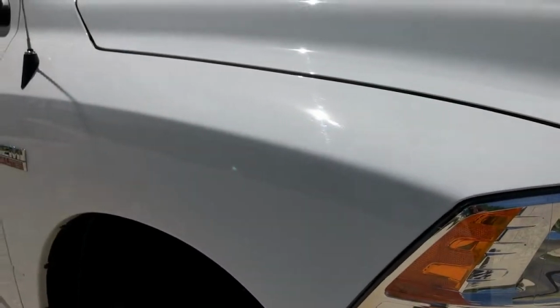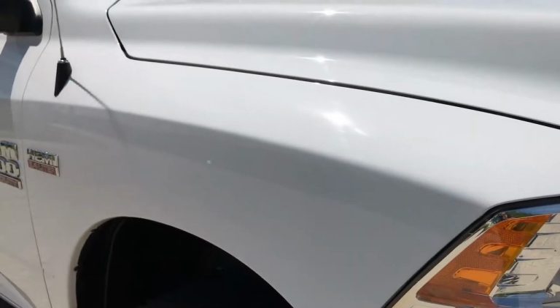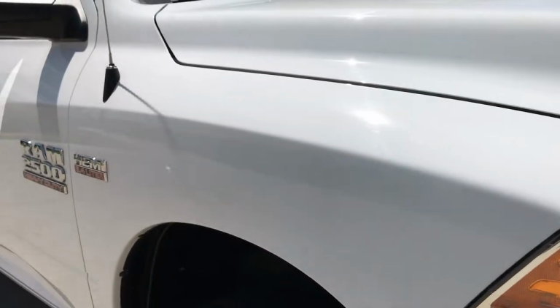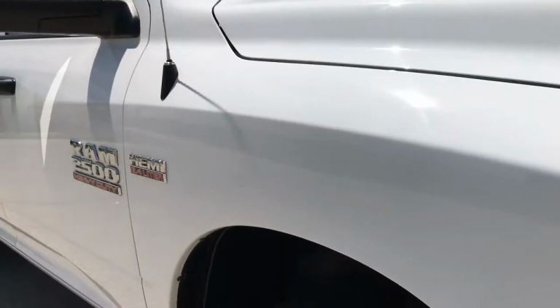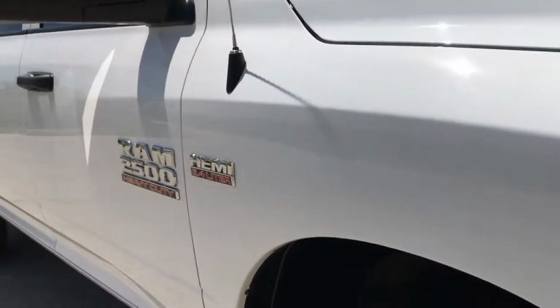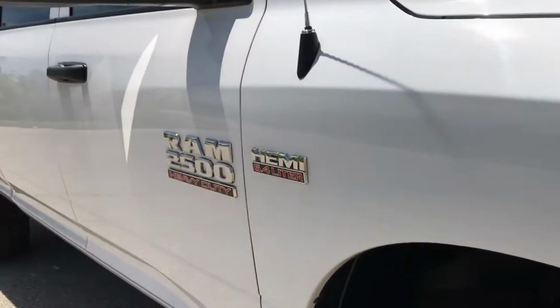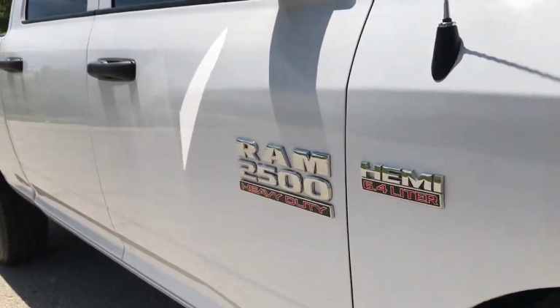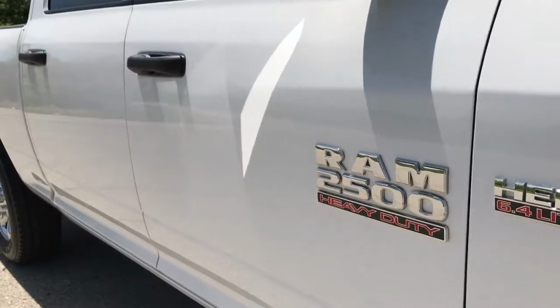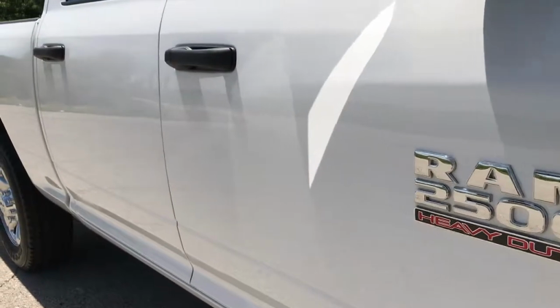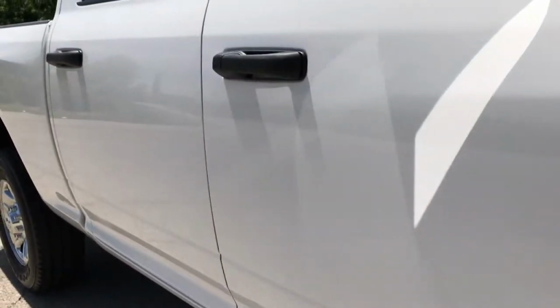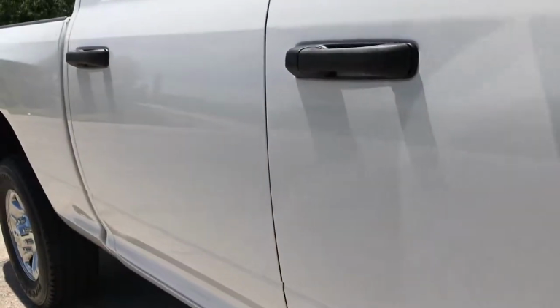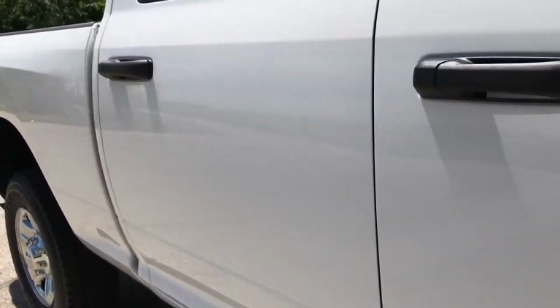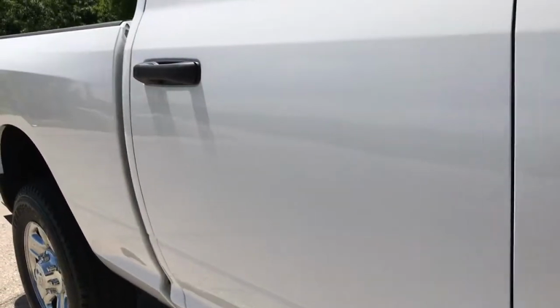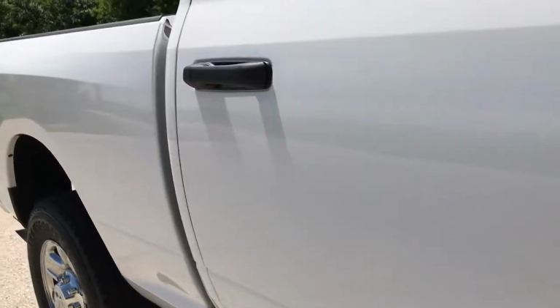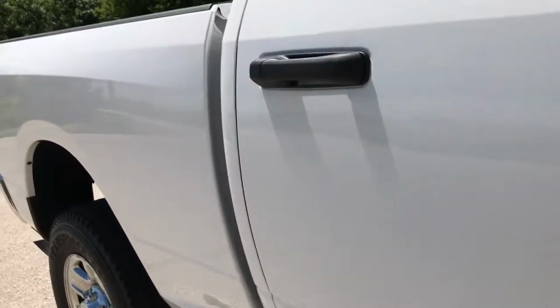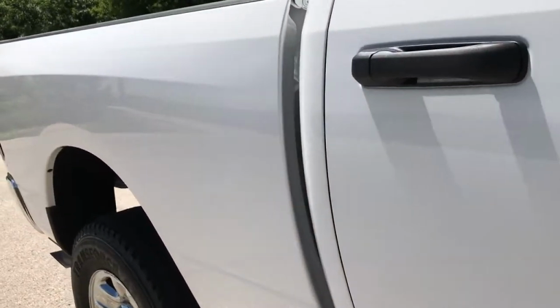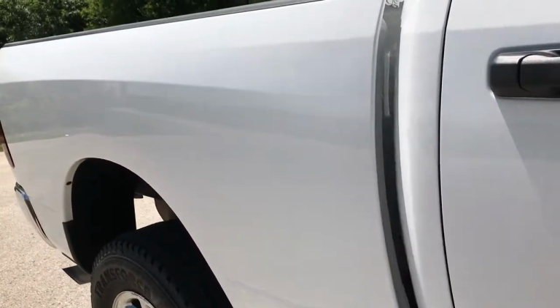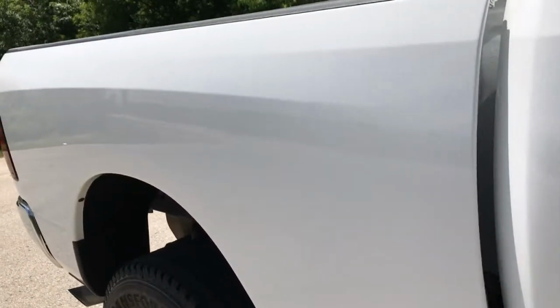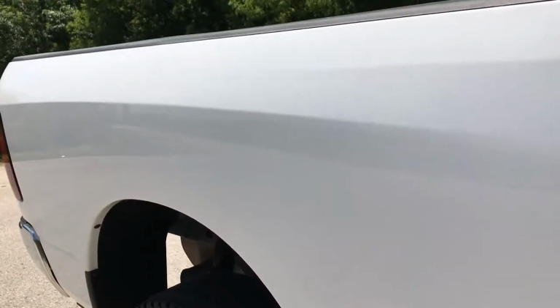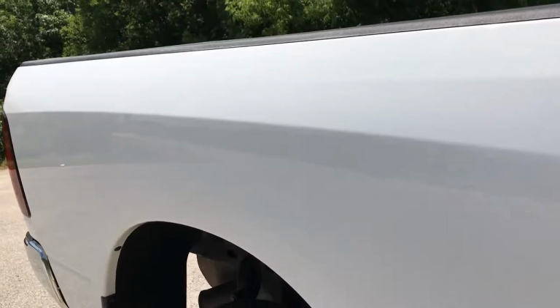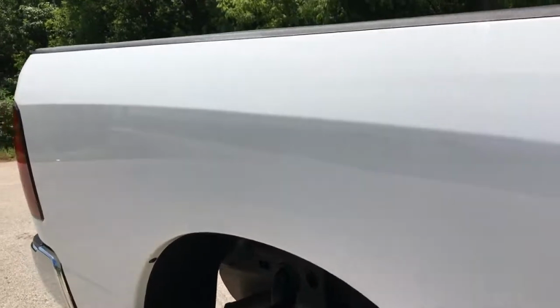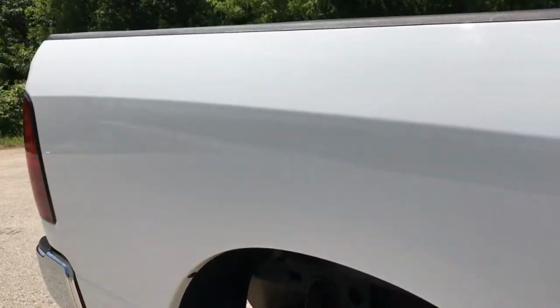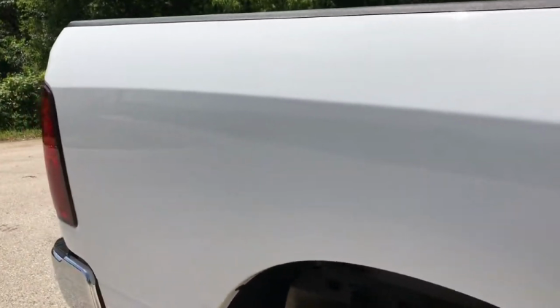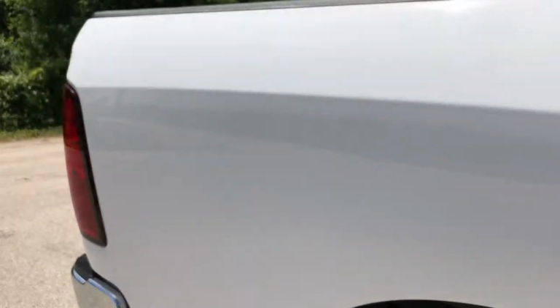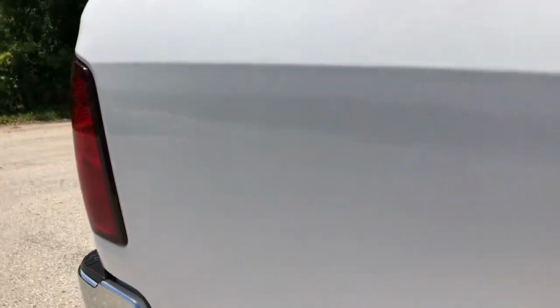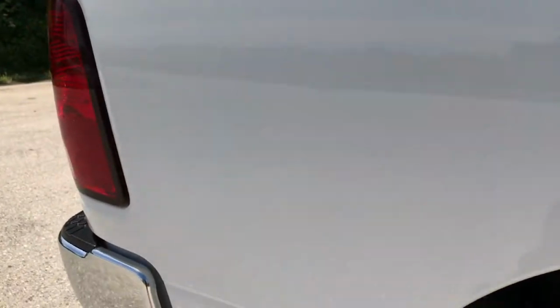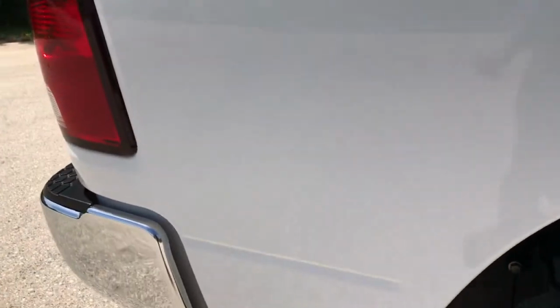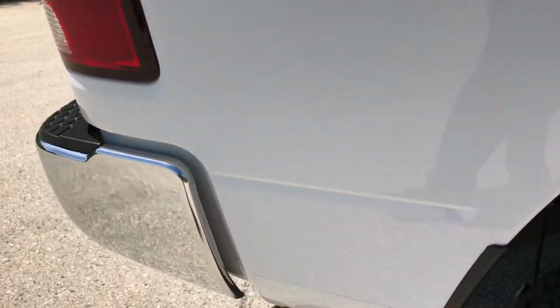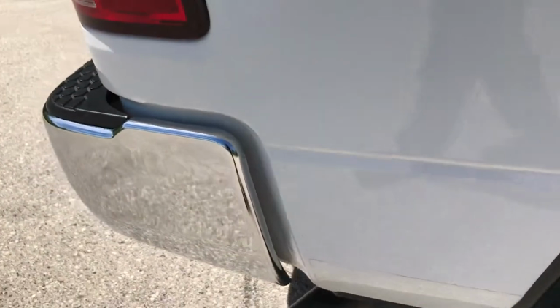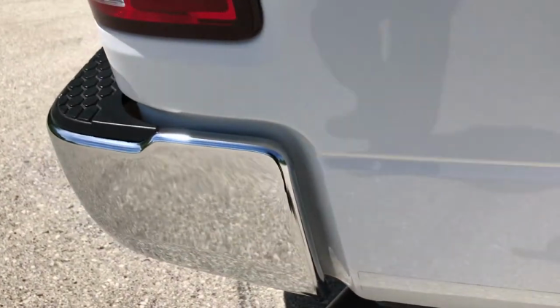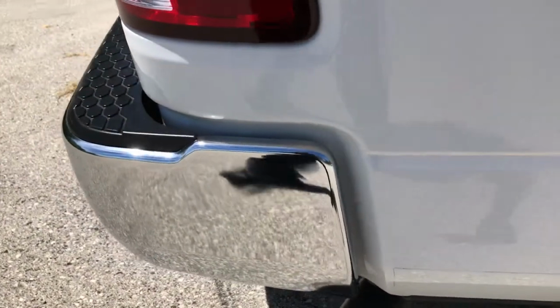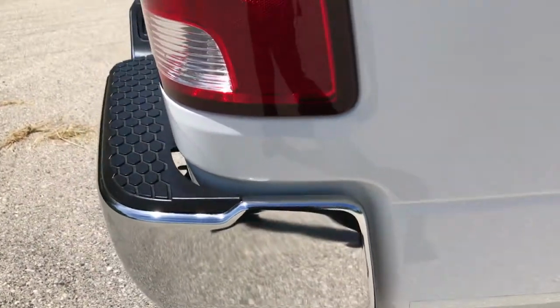Down this side of the truck, you can see just how clean the body is, how reflective the paint is. We take these videos so that if you are far away, or even if you're close by and just can't make the trip down but you're still interested in purchasing the vehicle,